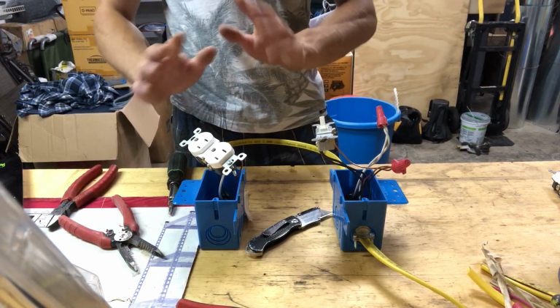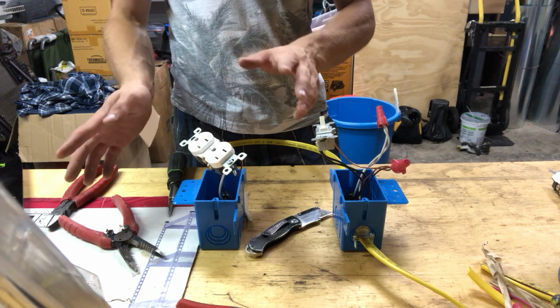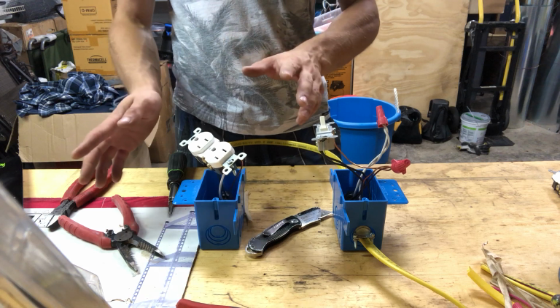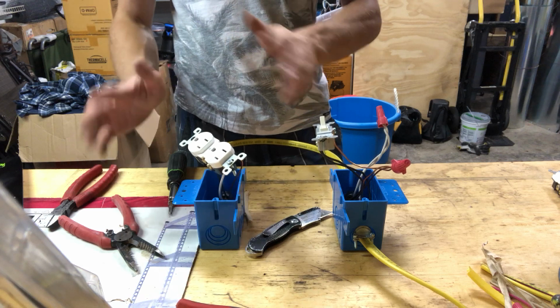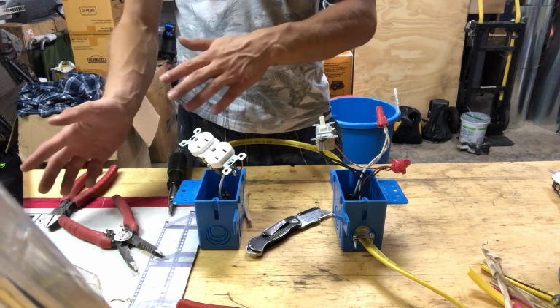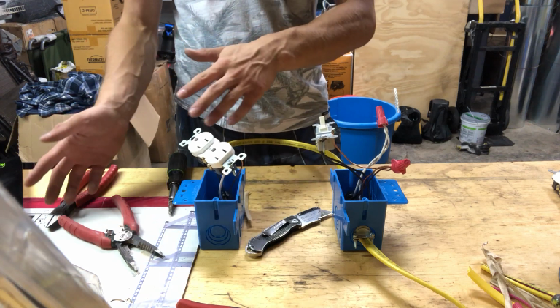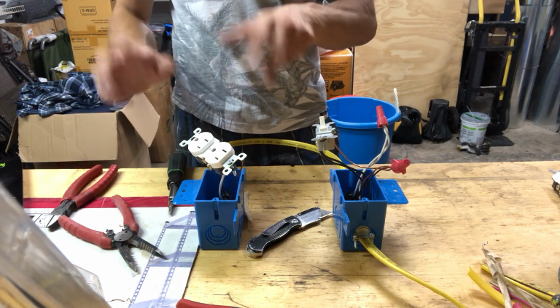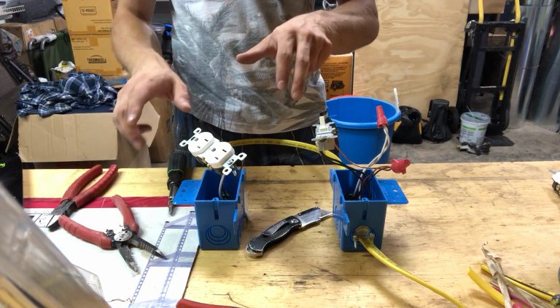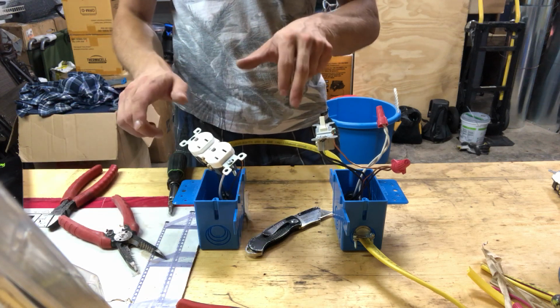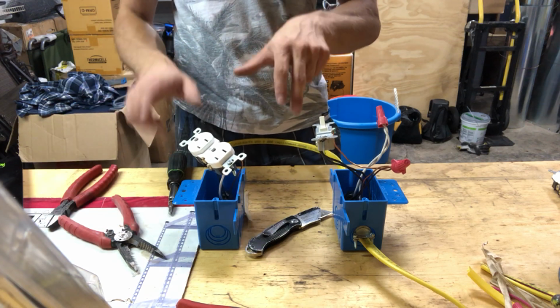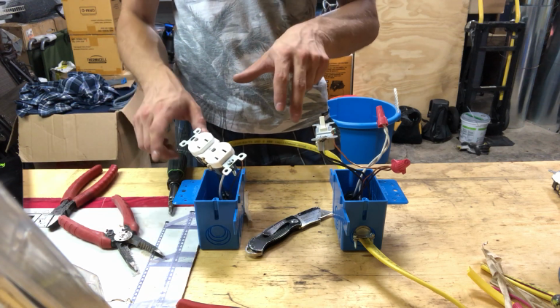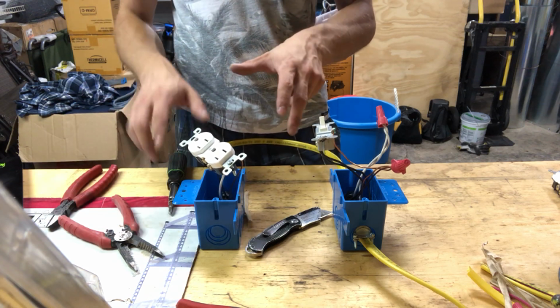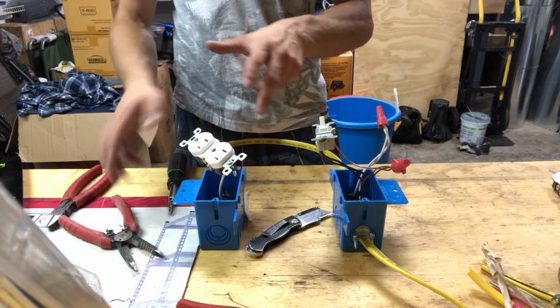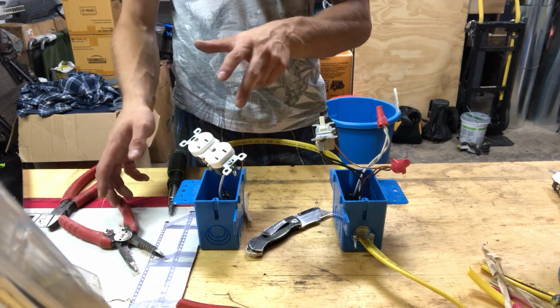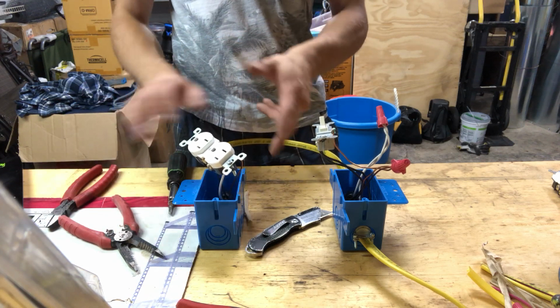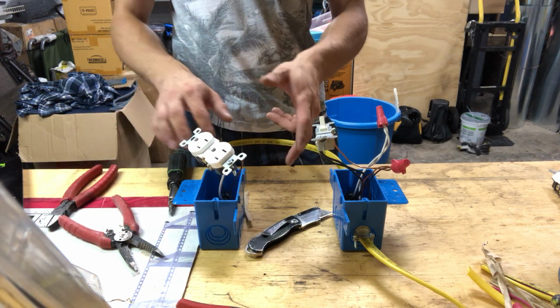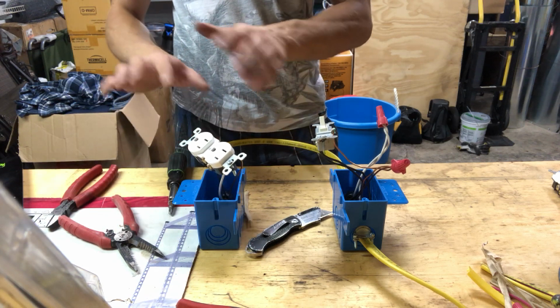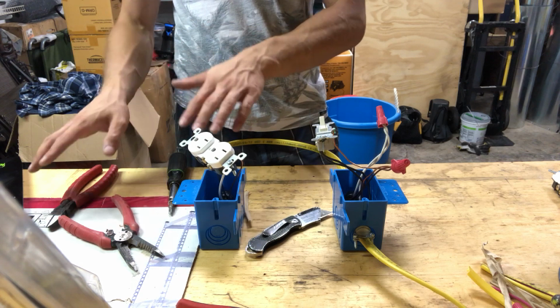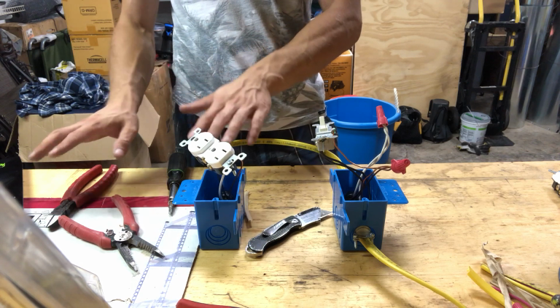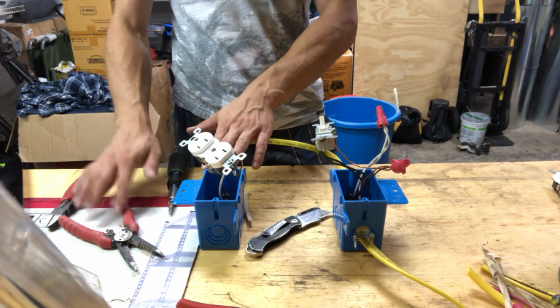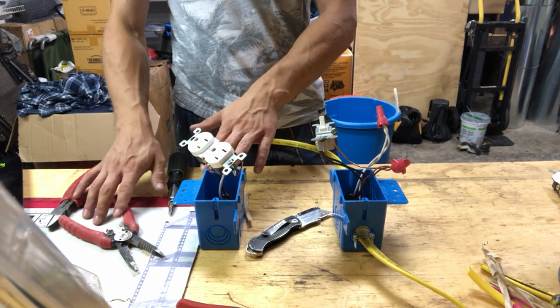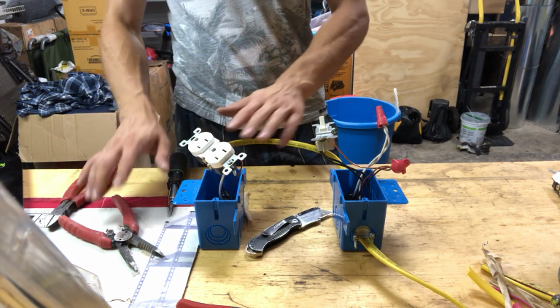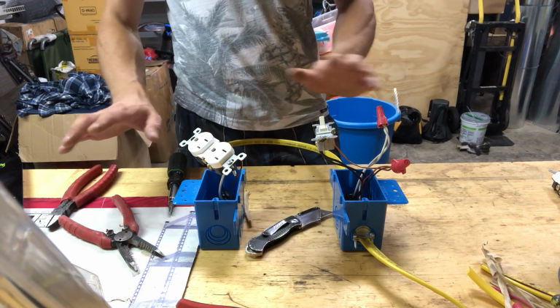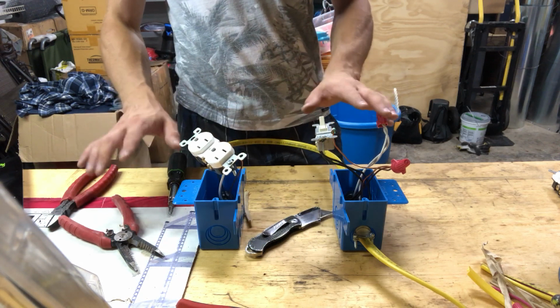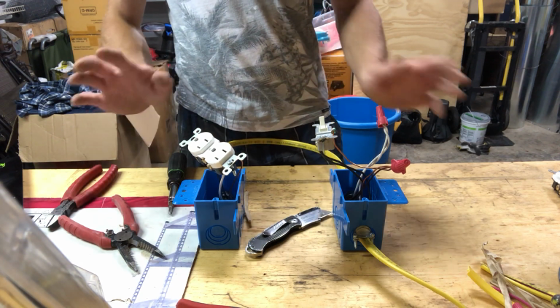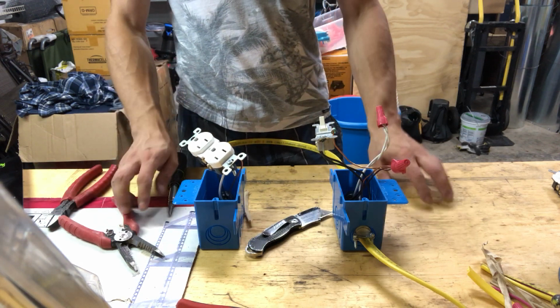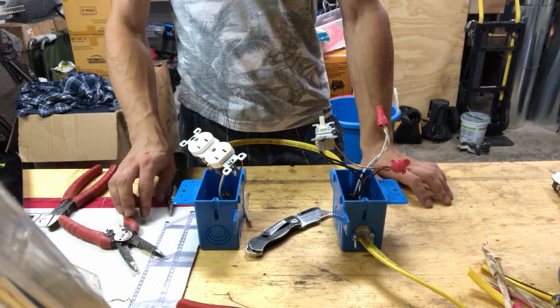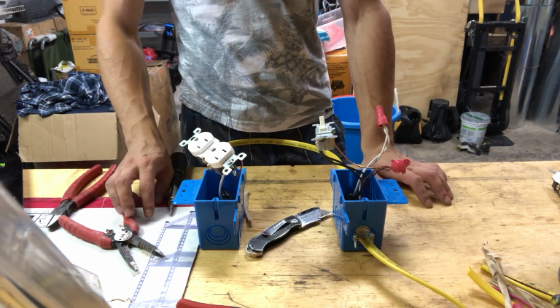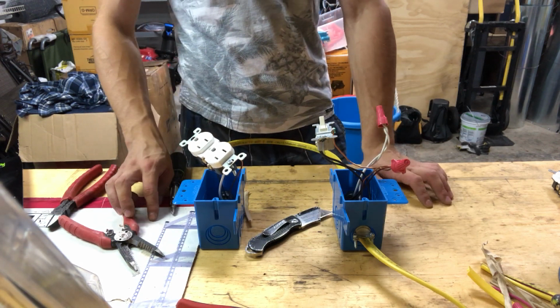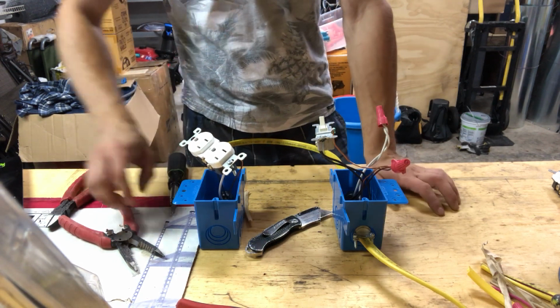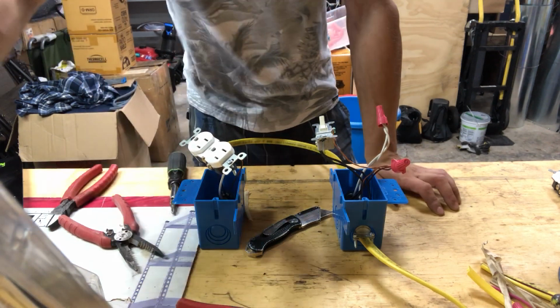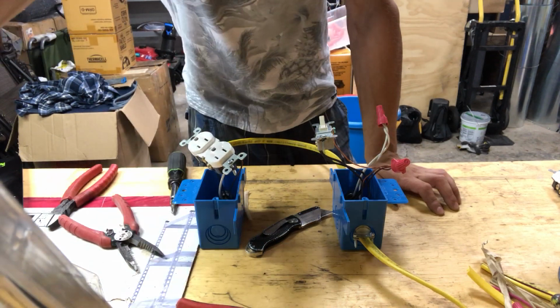Just watch my other video — I'll leave a link in the description on how to wire an outlet from another outlet. Thank you for watching, and subscribe to the channel.